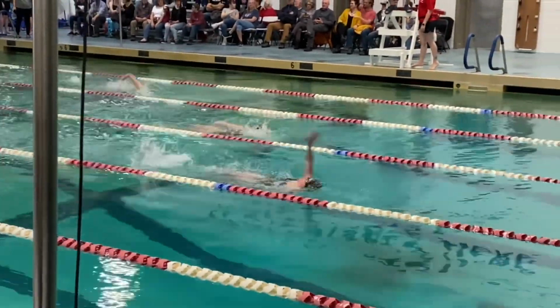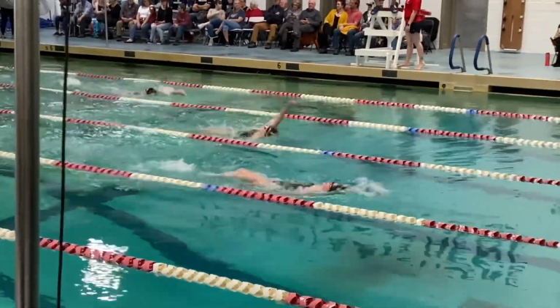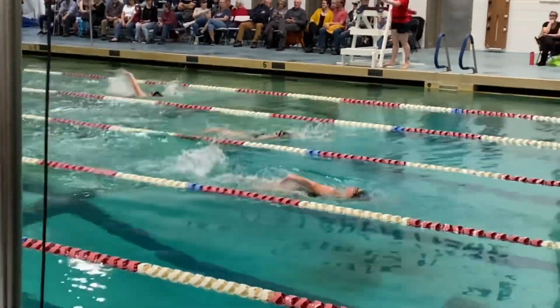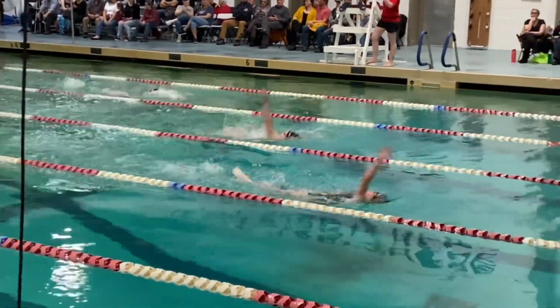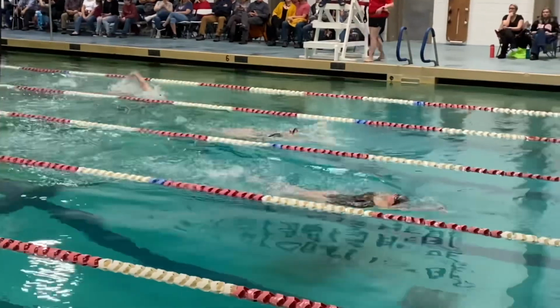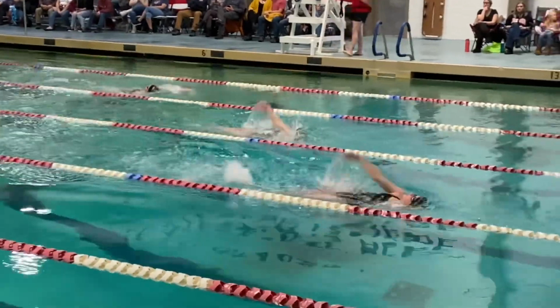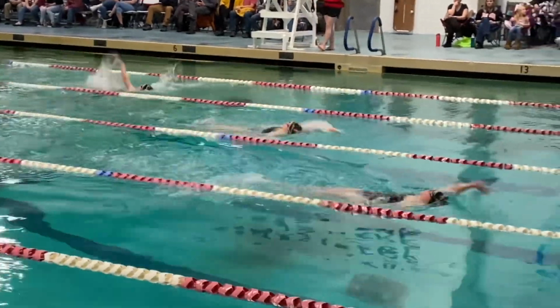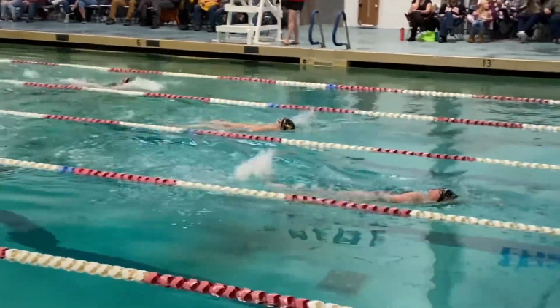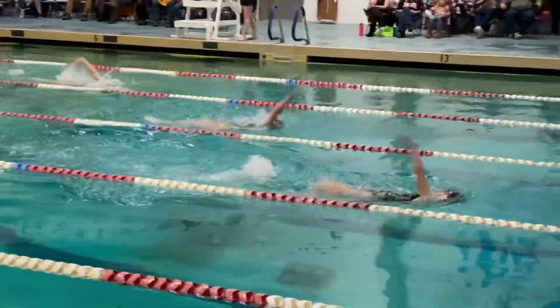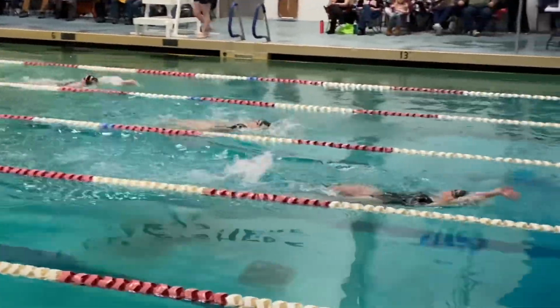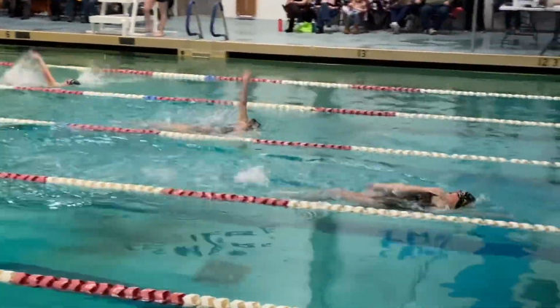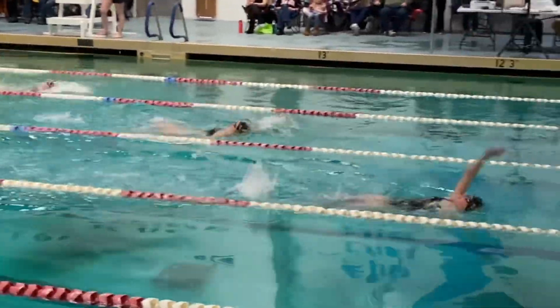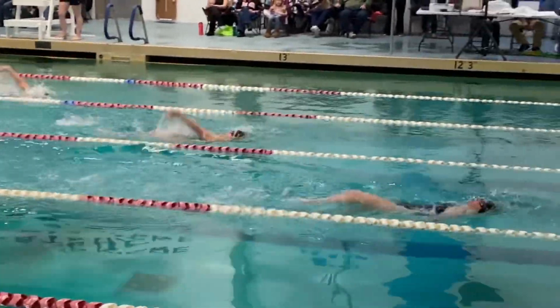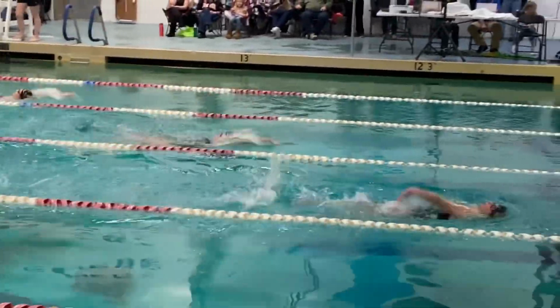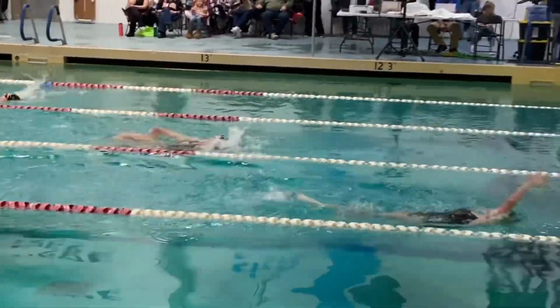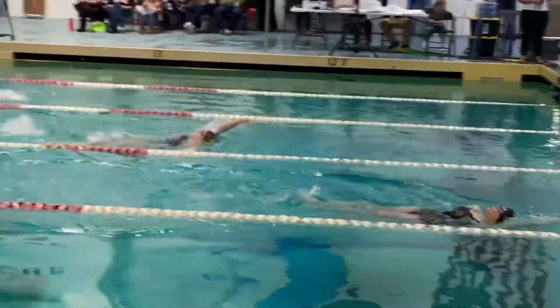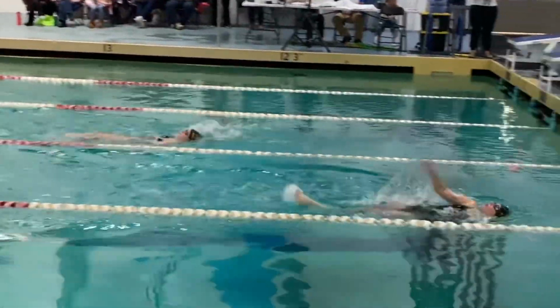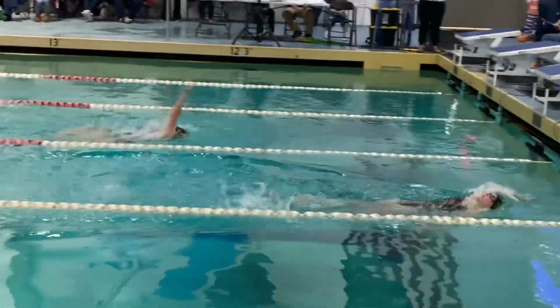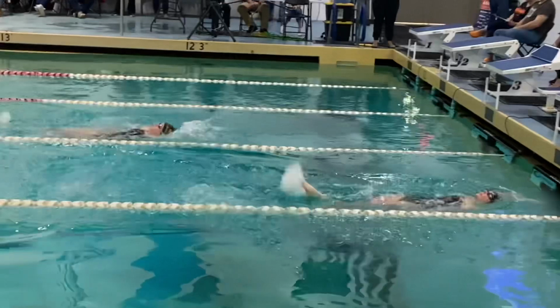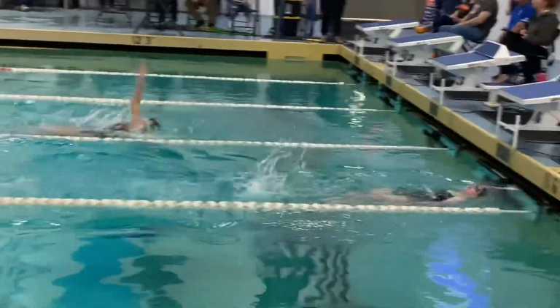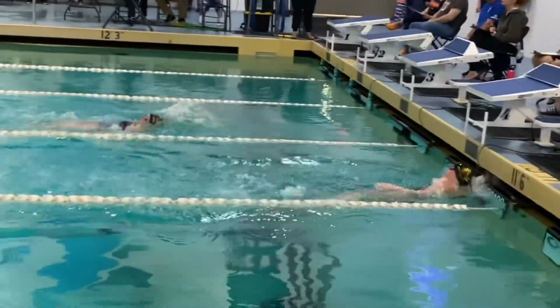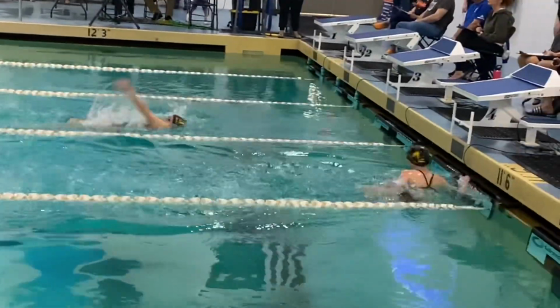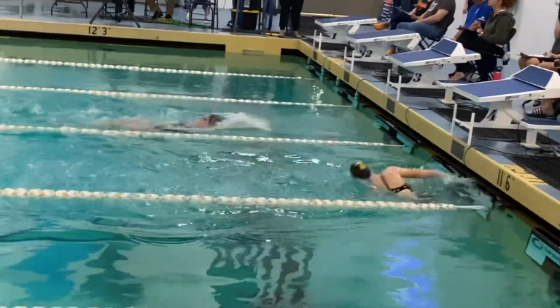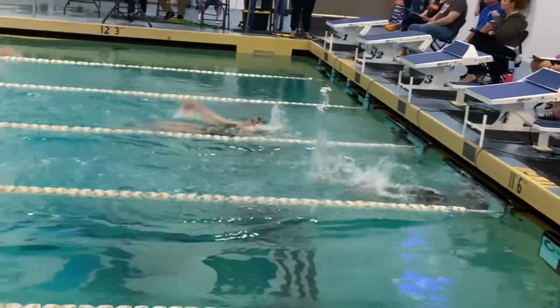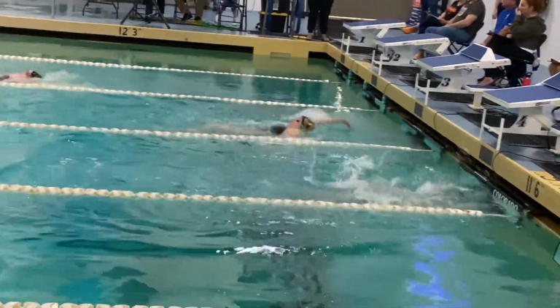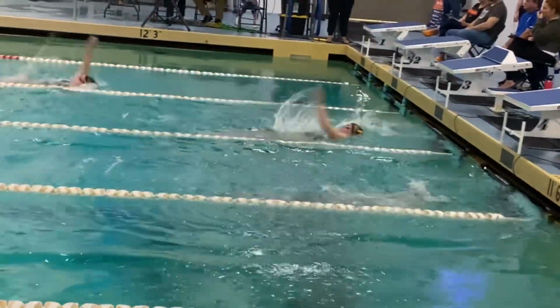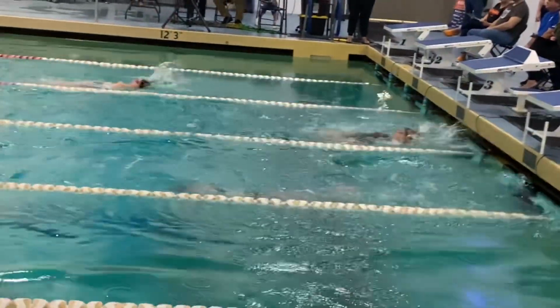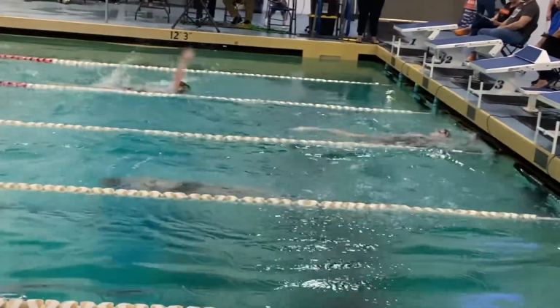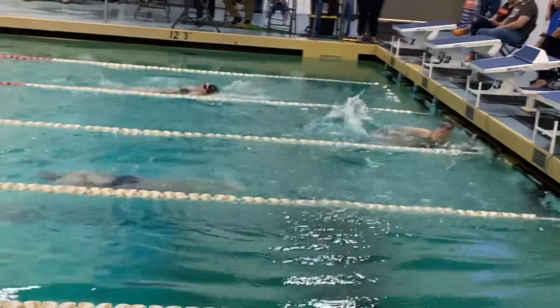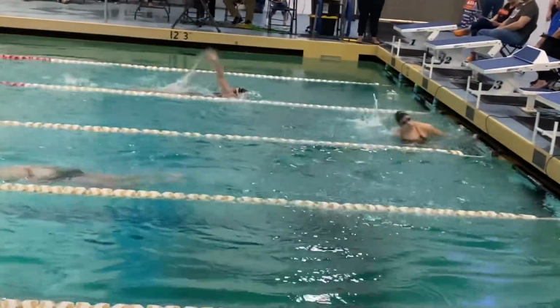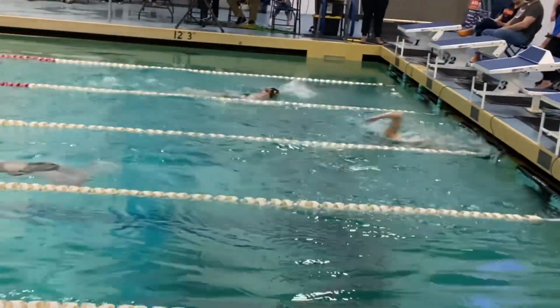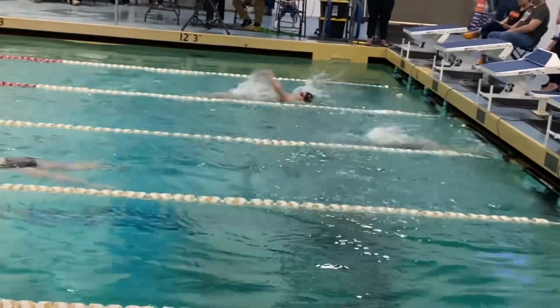Like an inner squad meet with them going after it. You see who's got the best condition in here at the end. Good turns, nice breaststroke pullout.